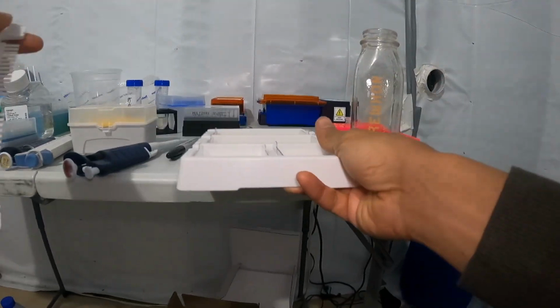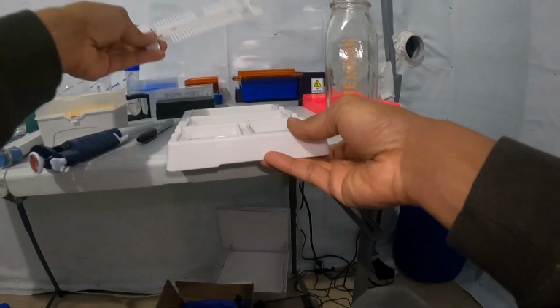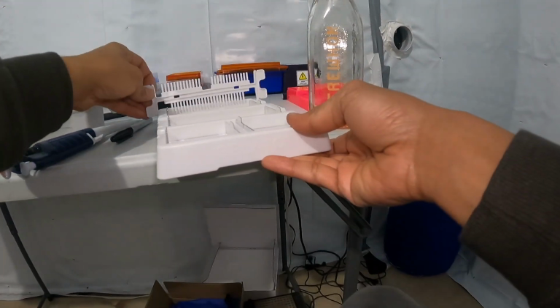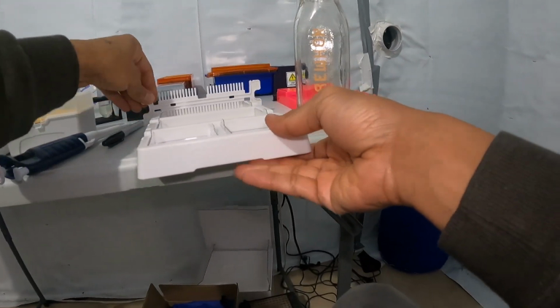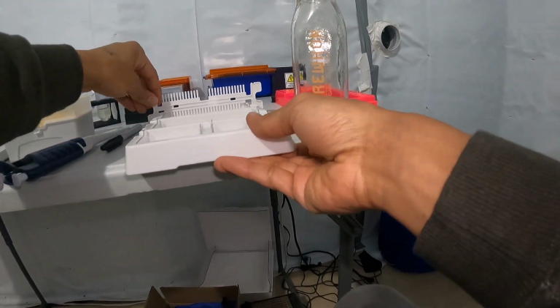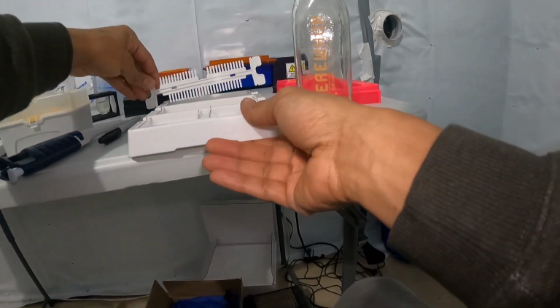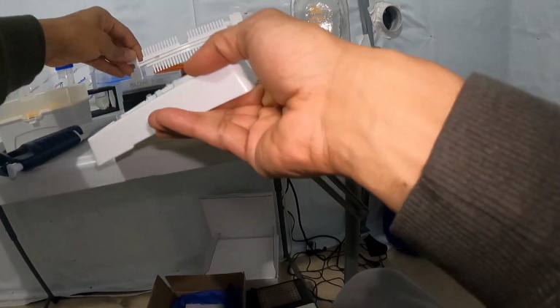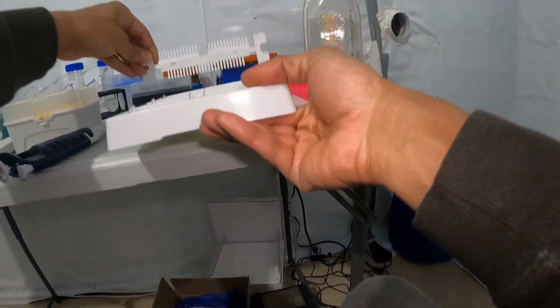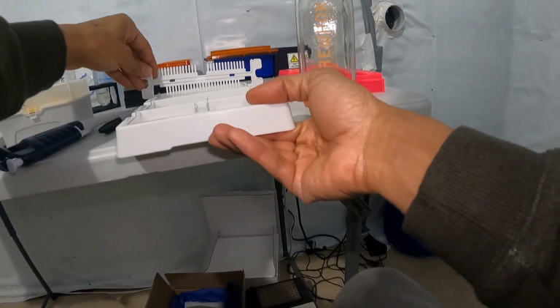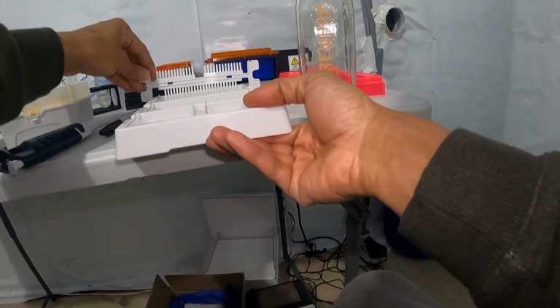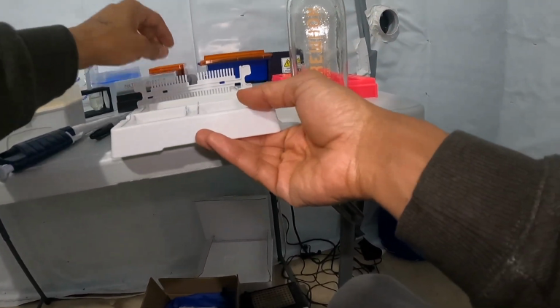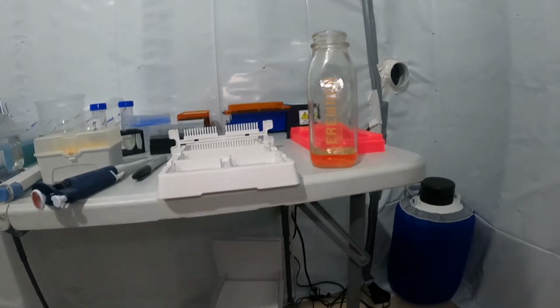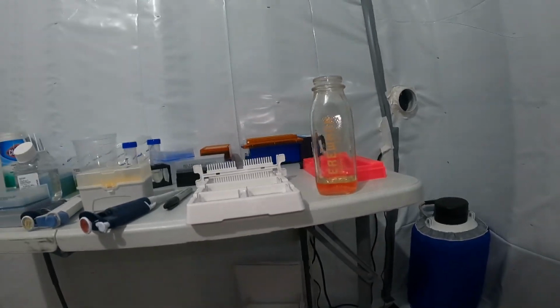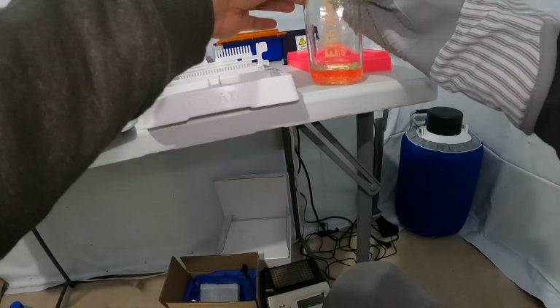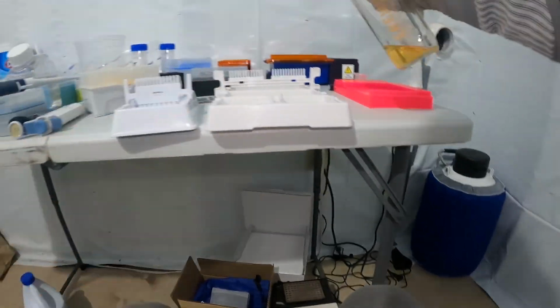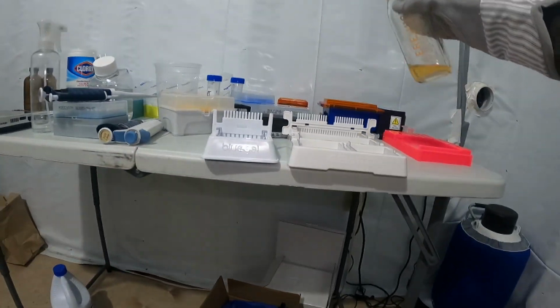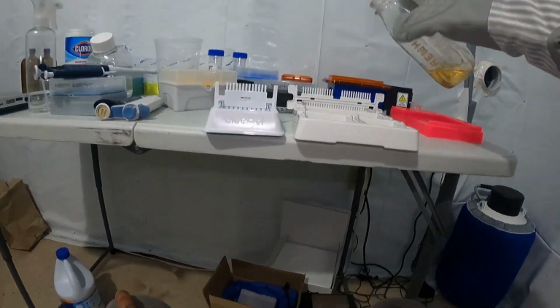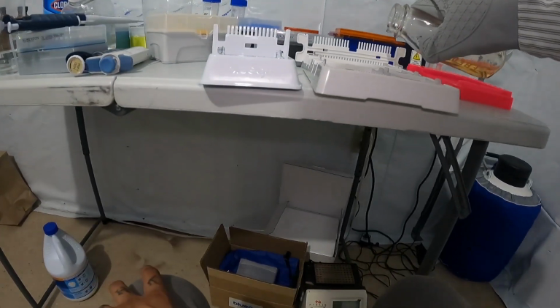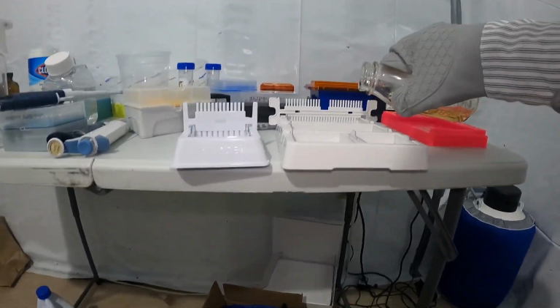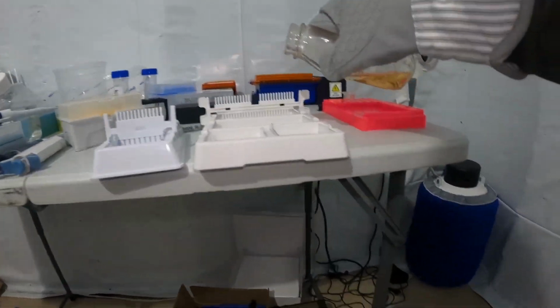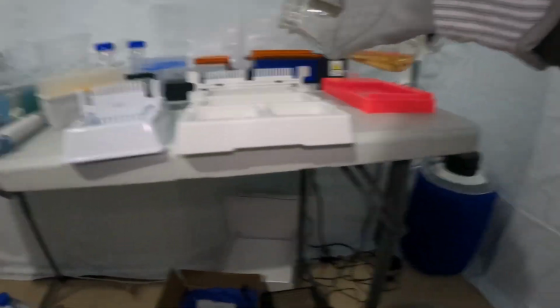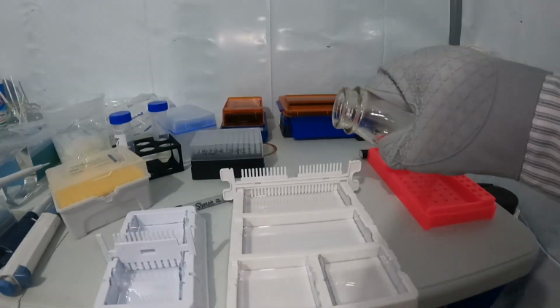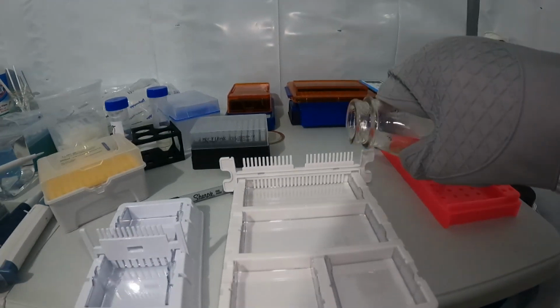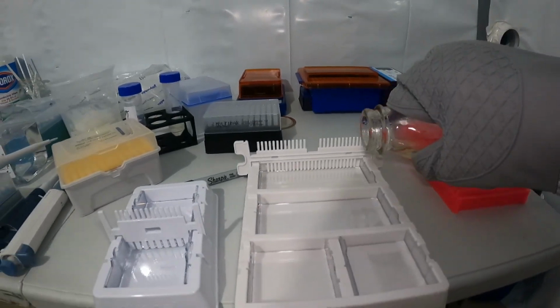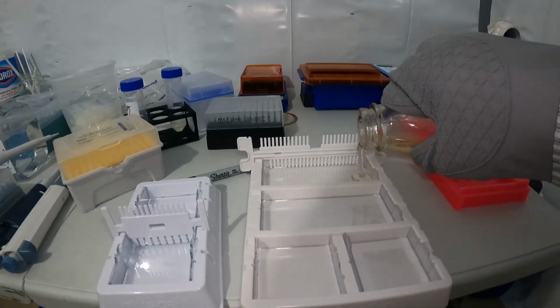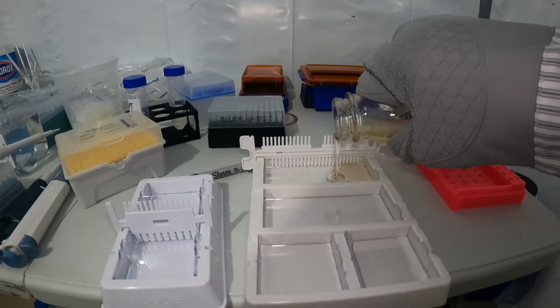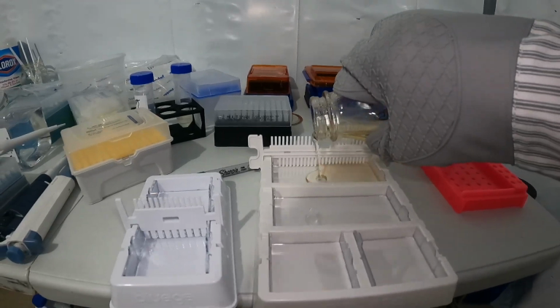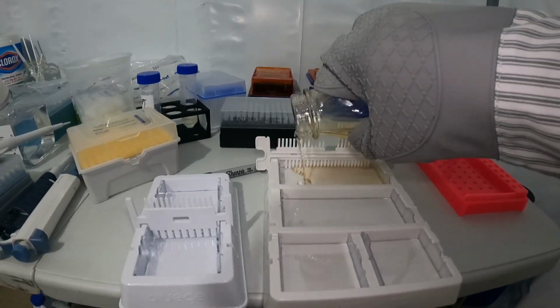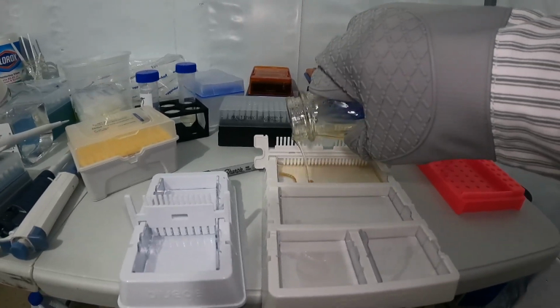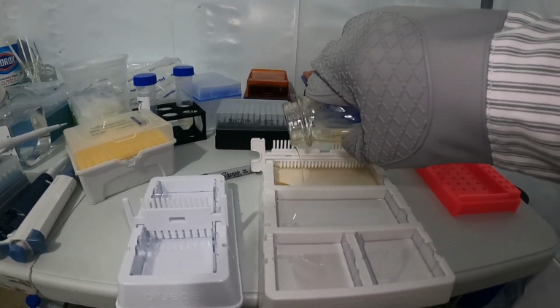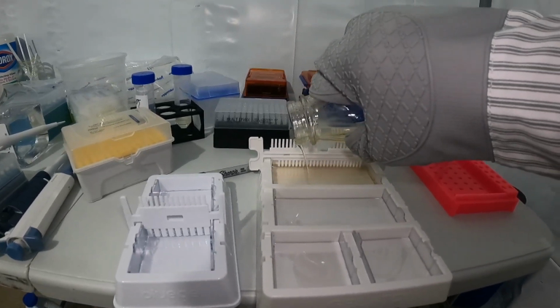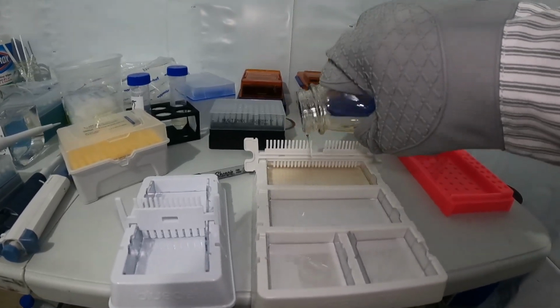I set the combs right into the casting tray — super easy setup. Then I poured the agarose right into the casting tray. The two tabs filled up the bigger casting tray perfectly.